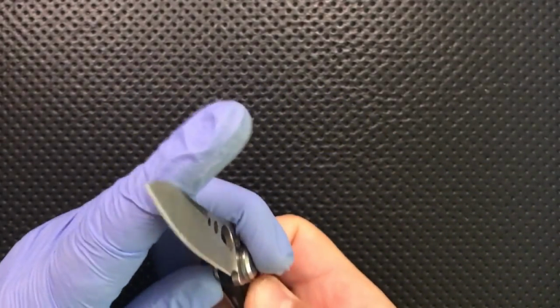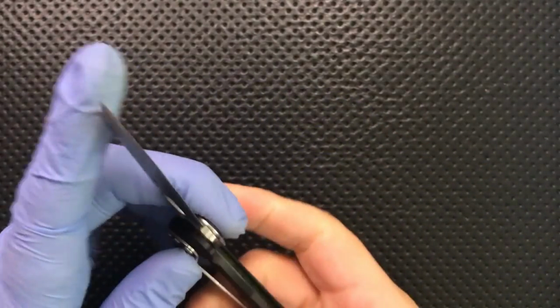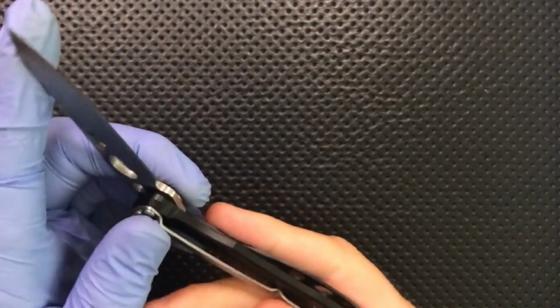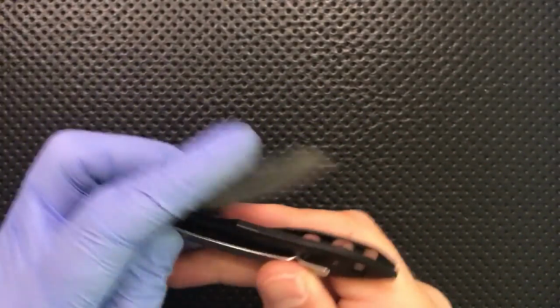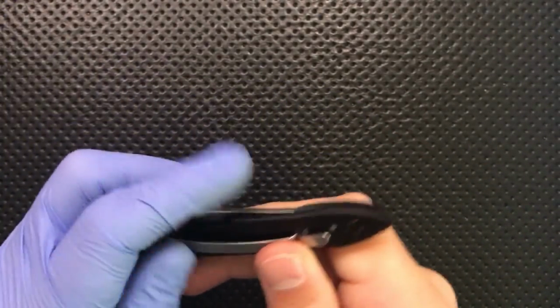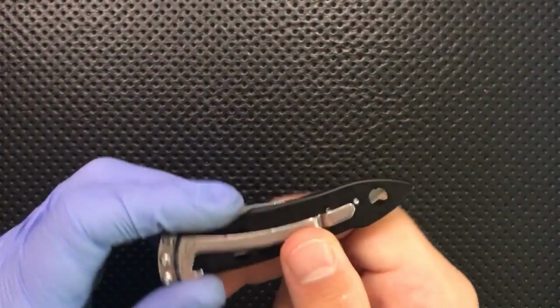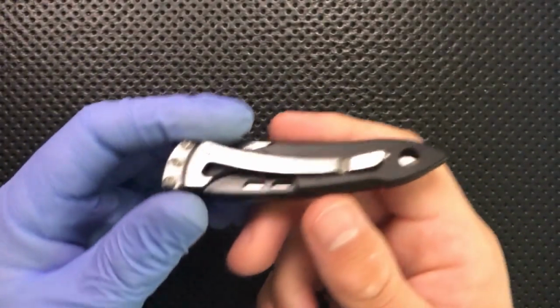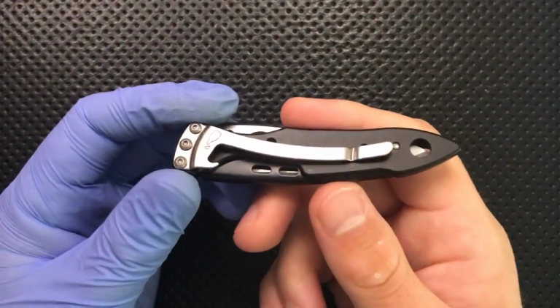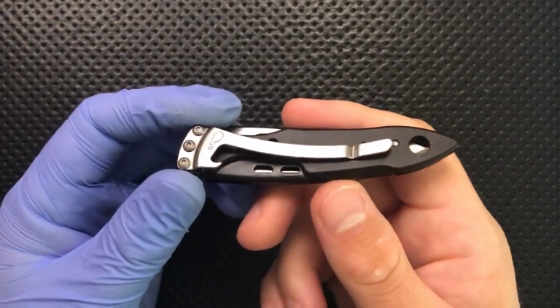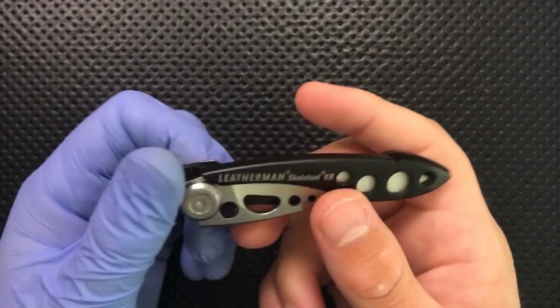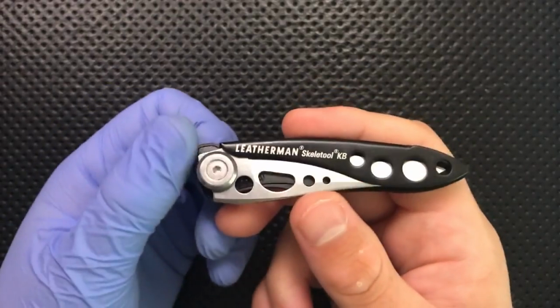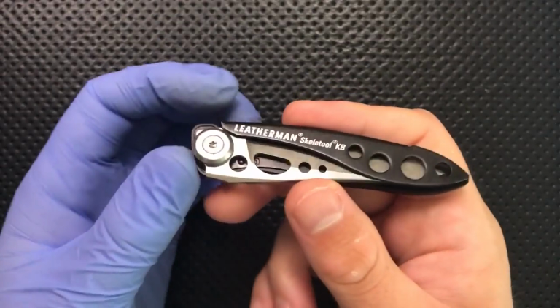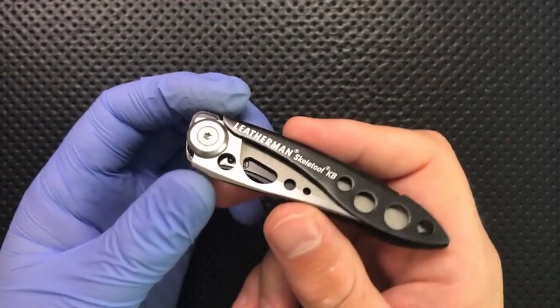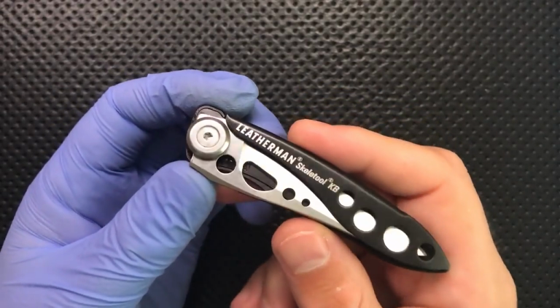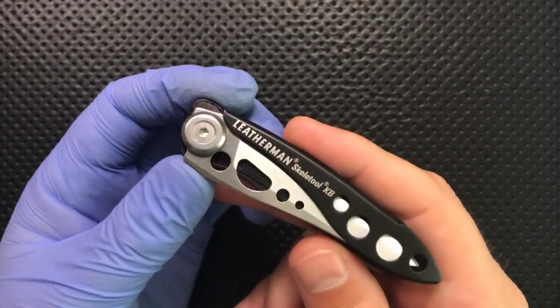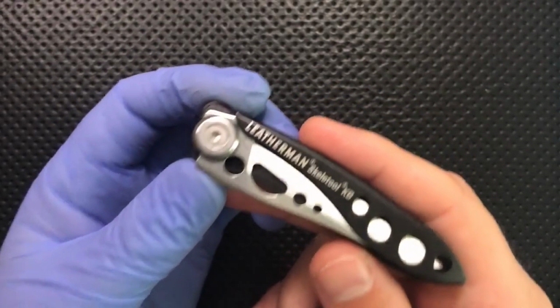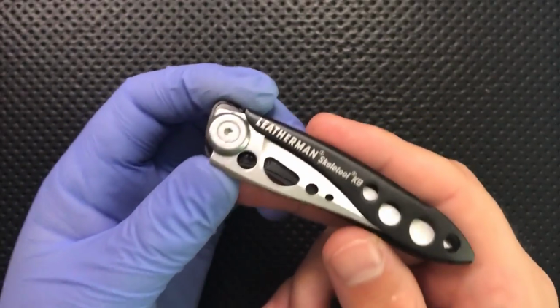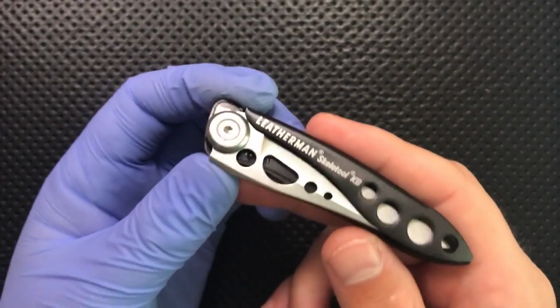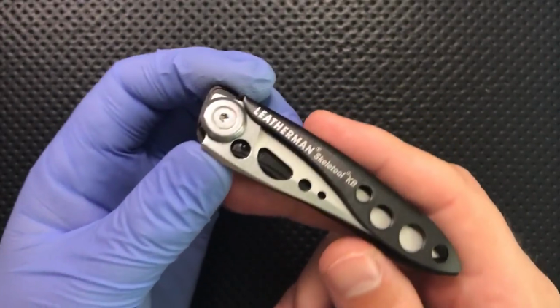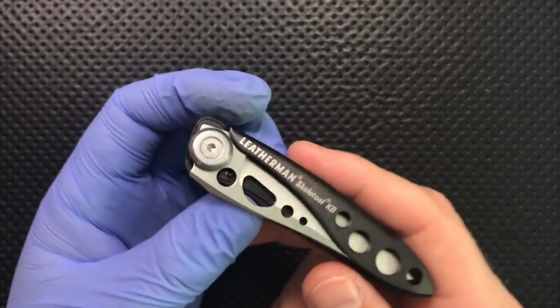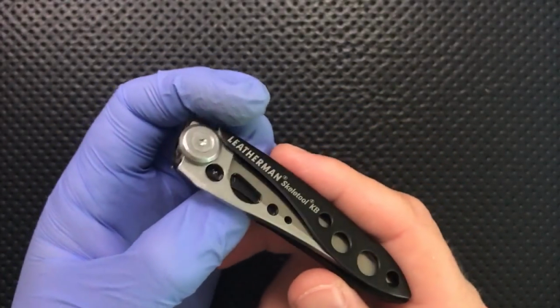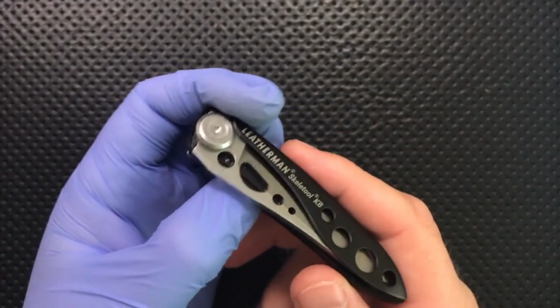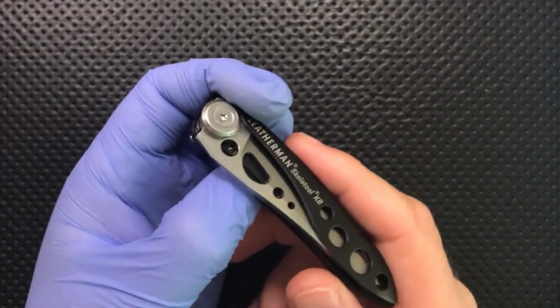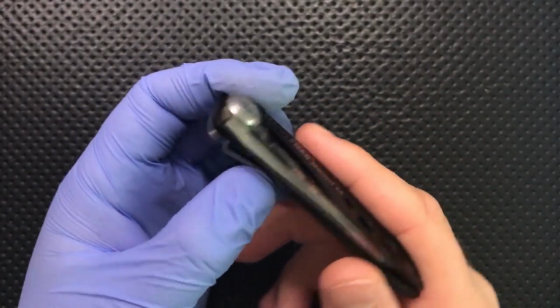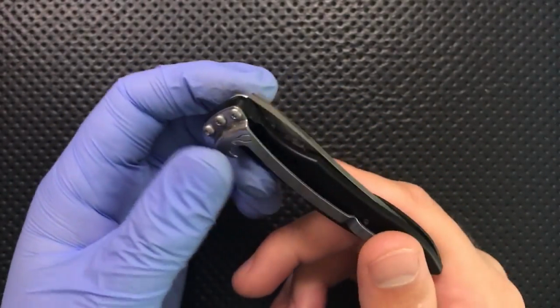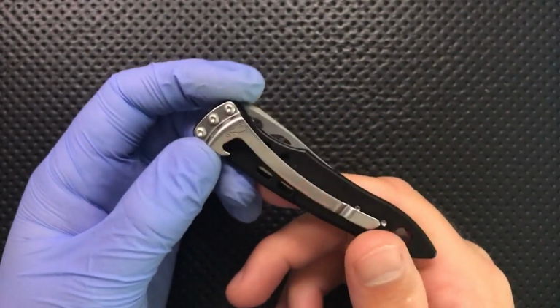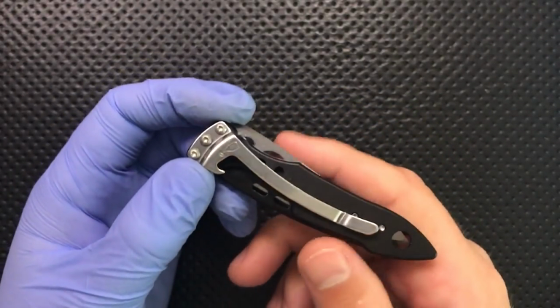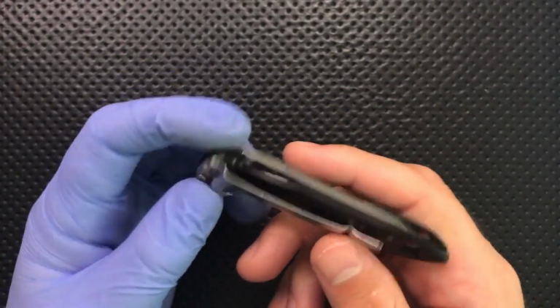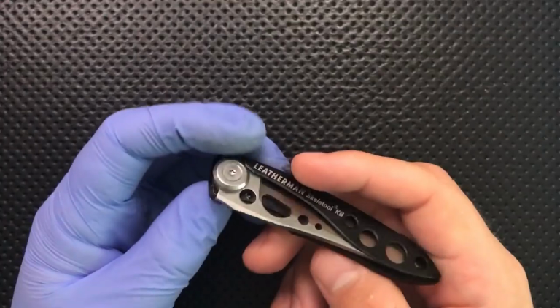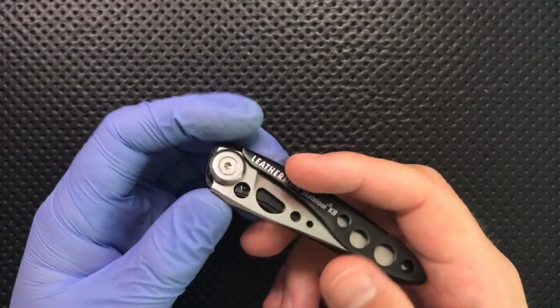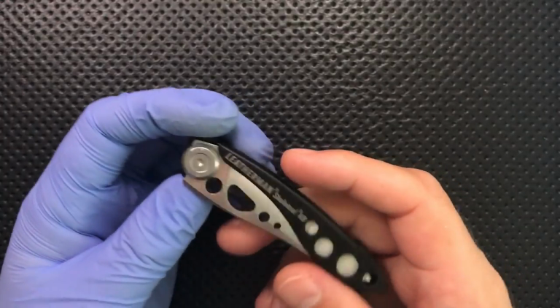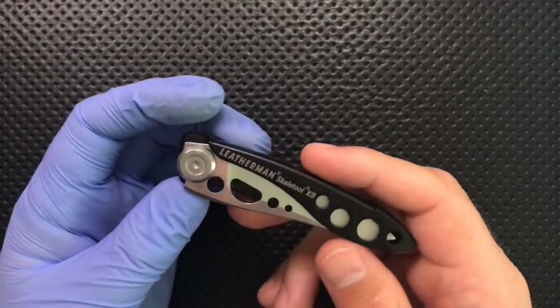First off, I want to thank my buddy Tony of Everyday Commentary for recommending this knife to me, actually on Gear Geeks Live. It's an interesting little knife — wouldn't have heard about it without him.